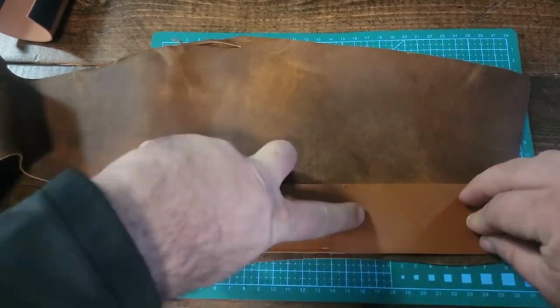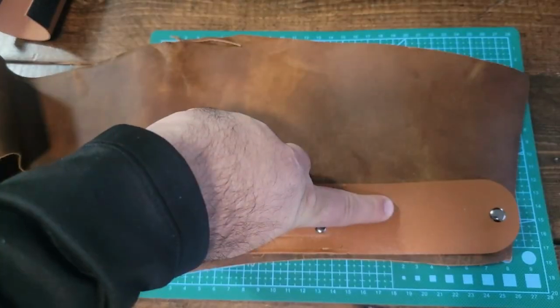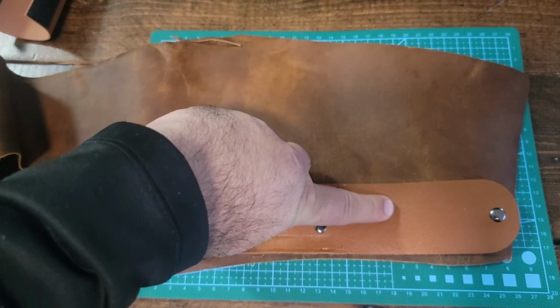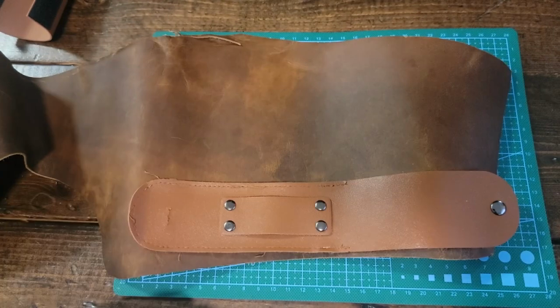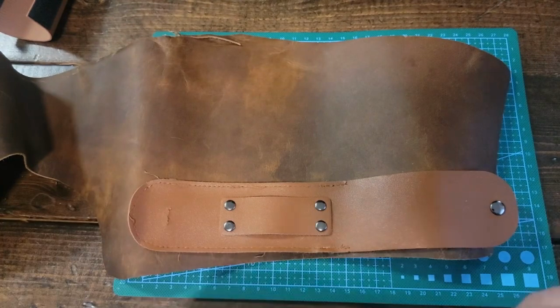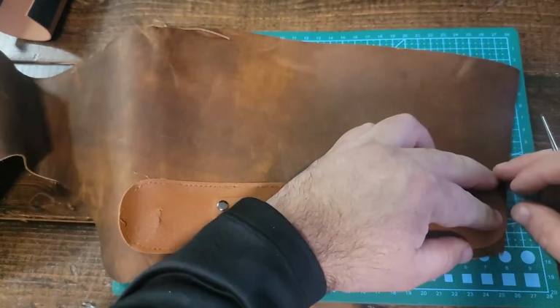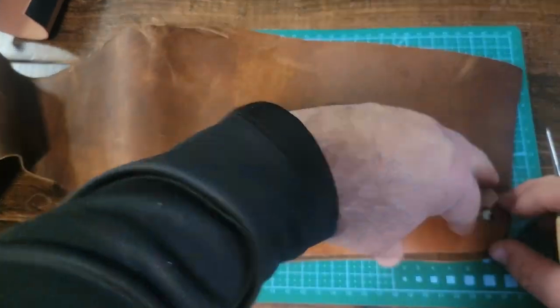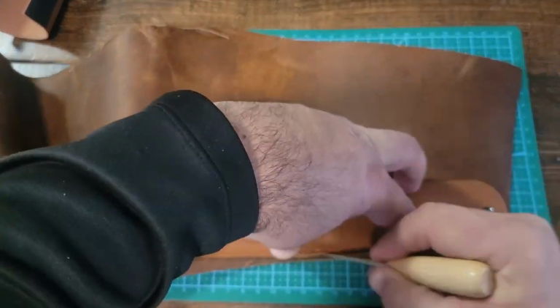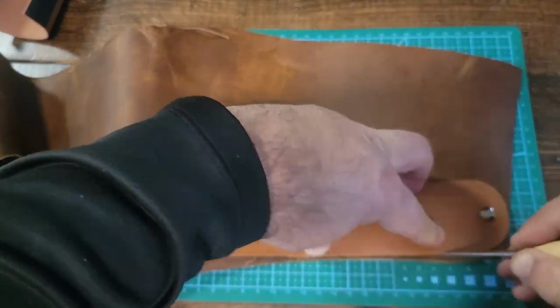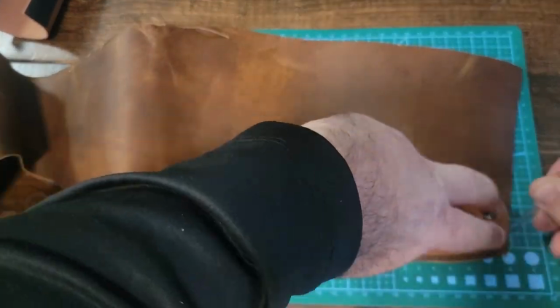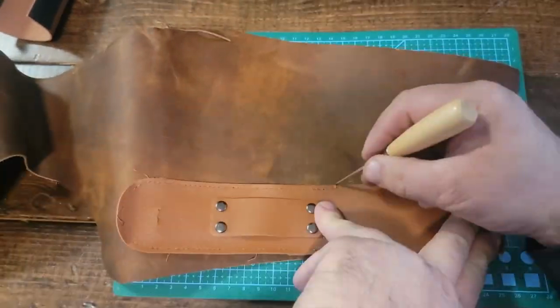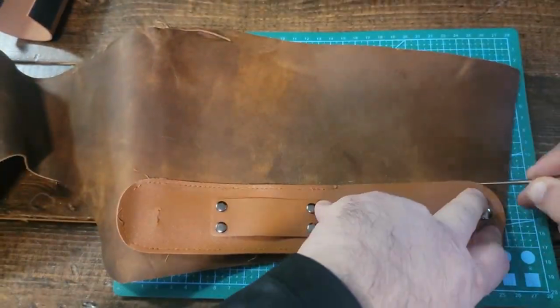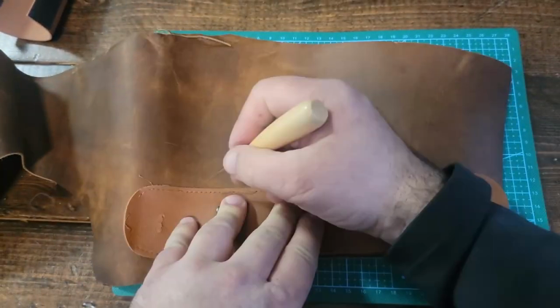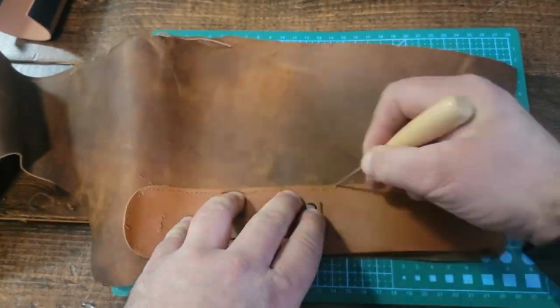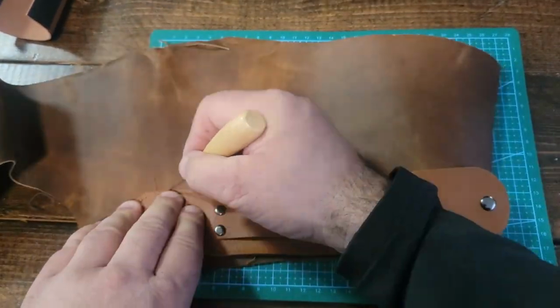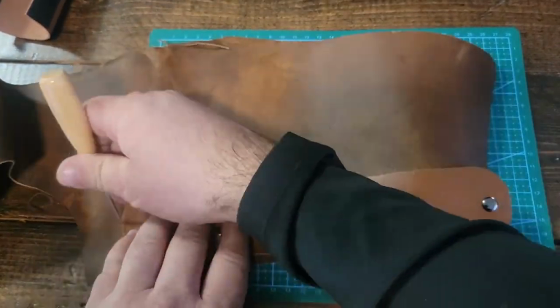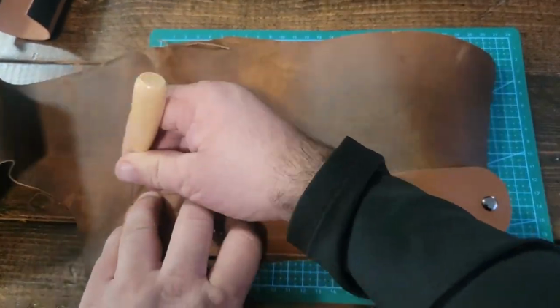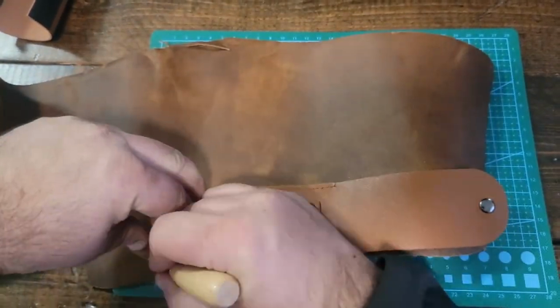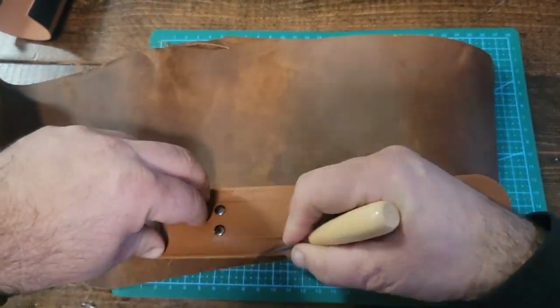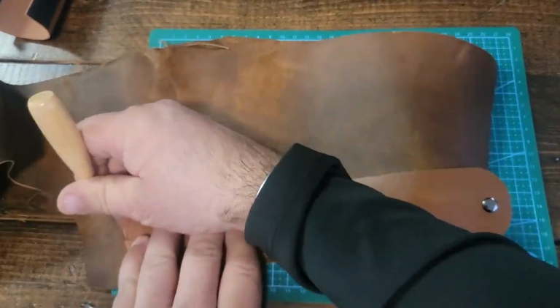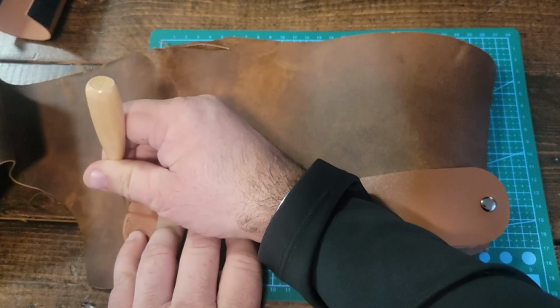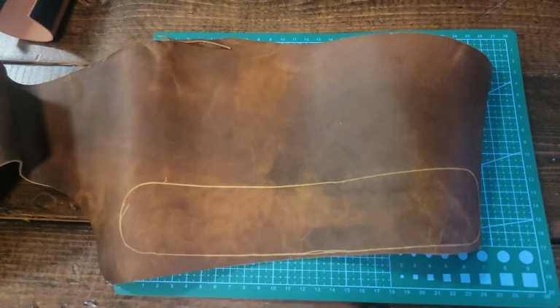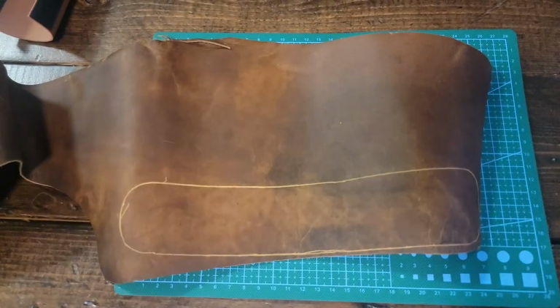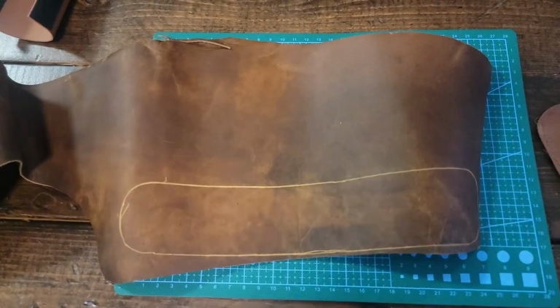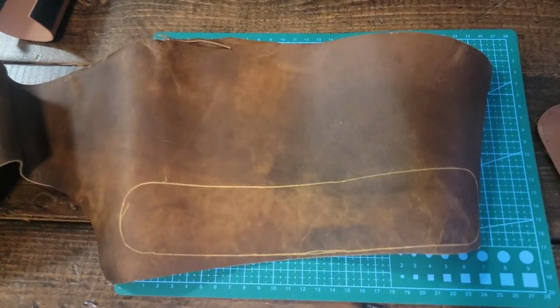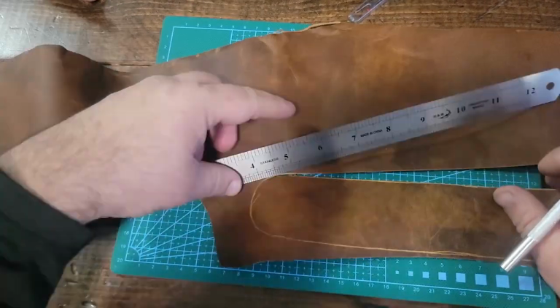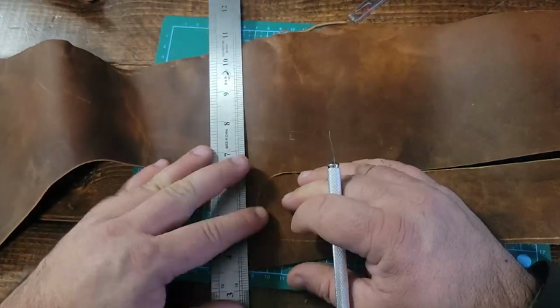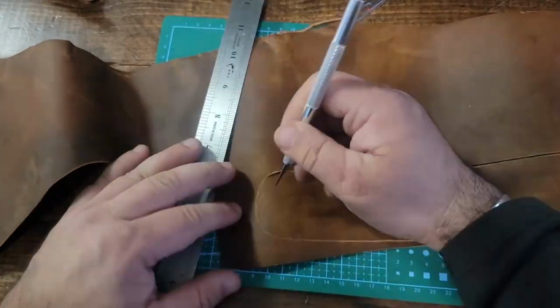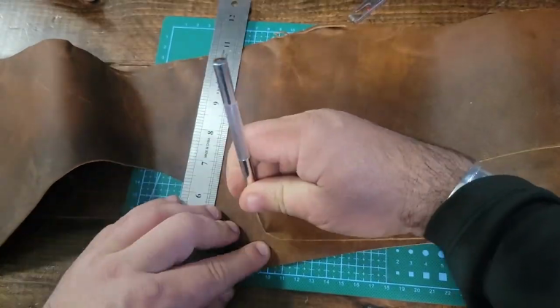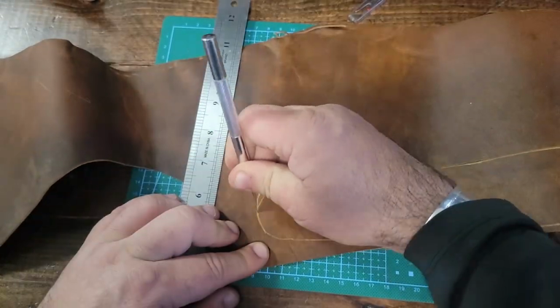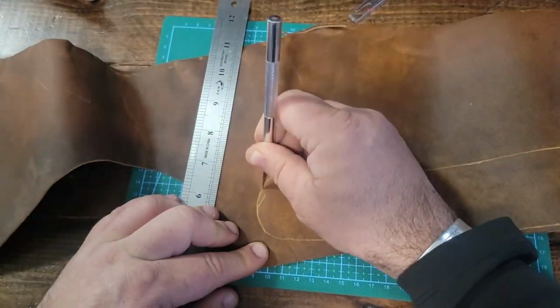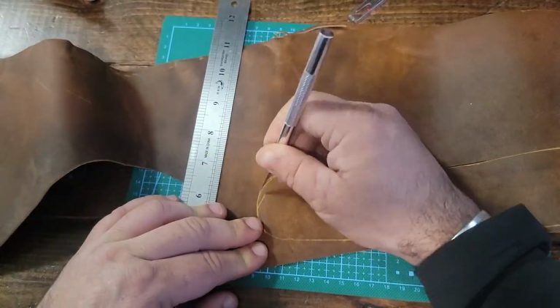Now that I have my template cut out, I'm just going to trace it onto the leather. Once I have it traced out, I'll put a ruler there to make it easier to get a straight line, and then I'll cut out the template.